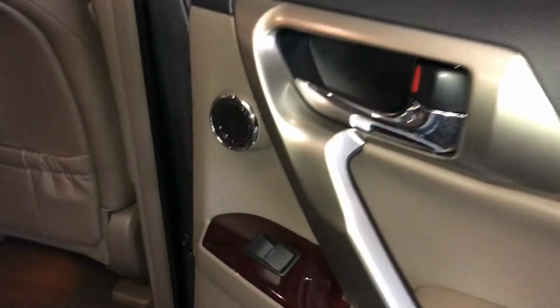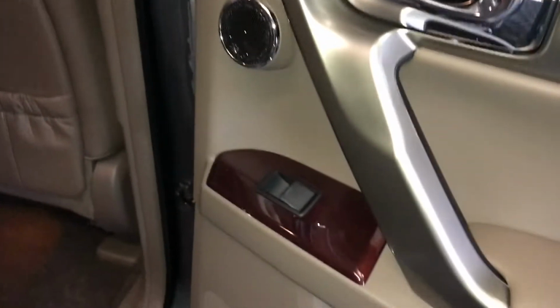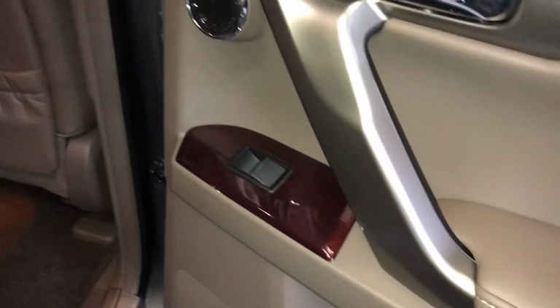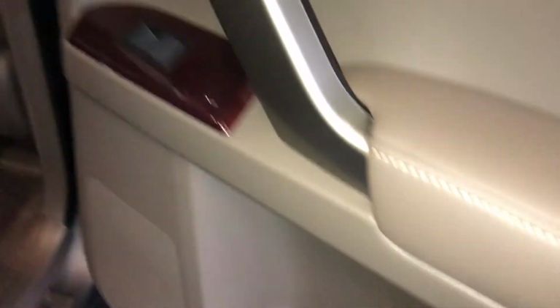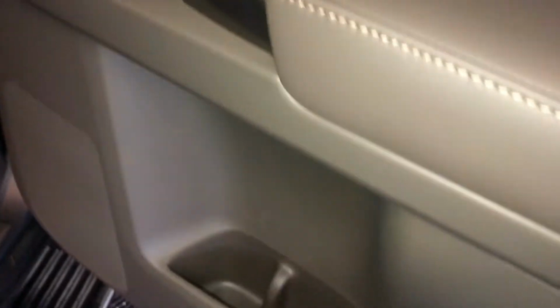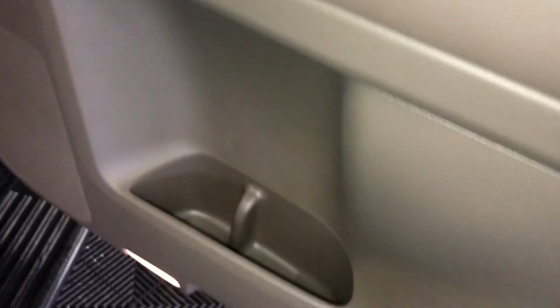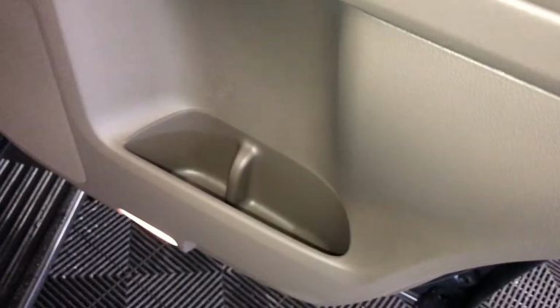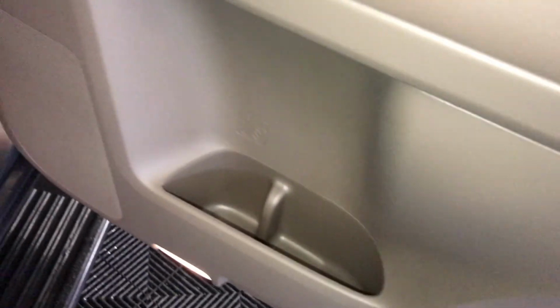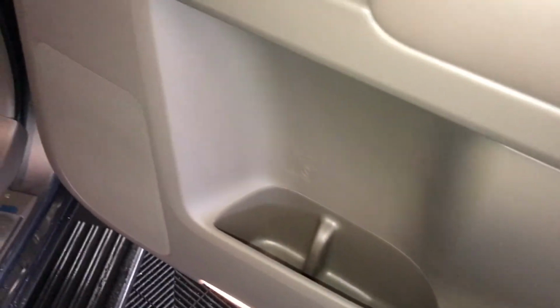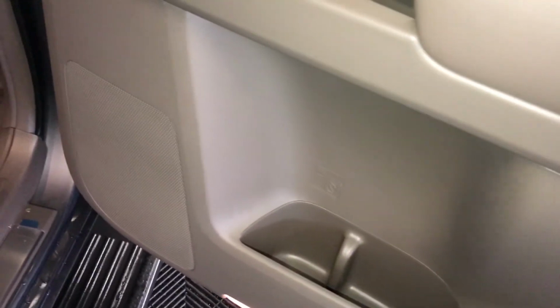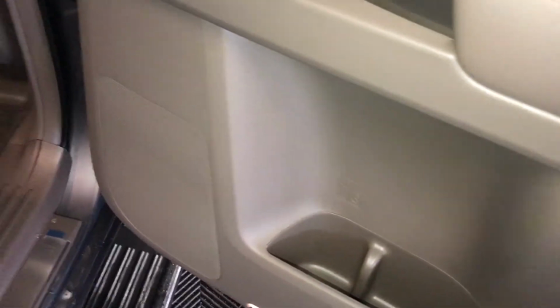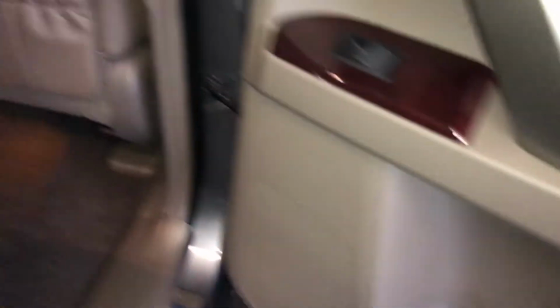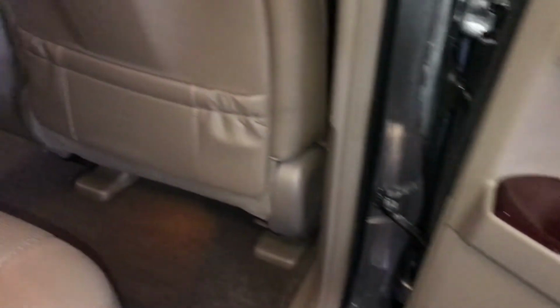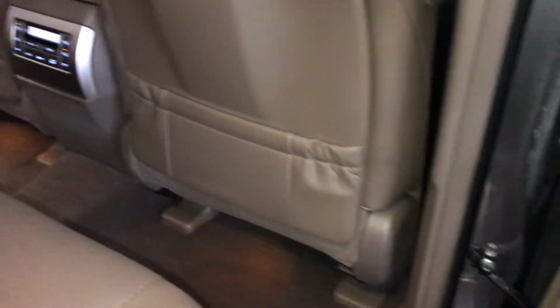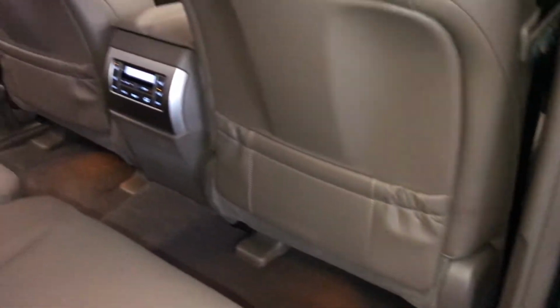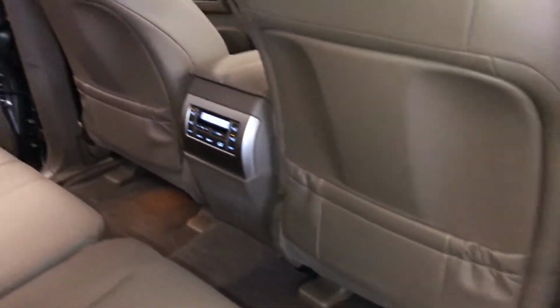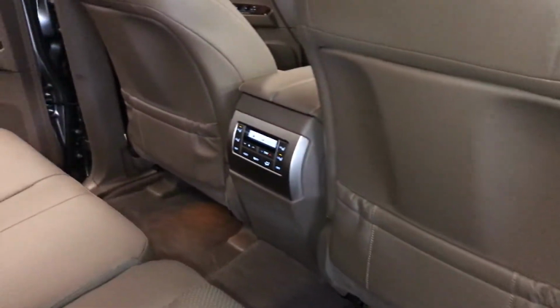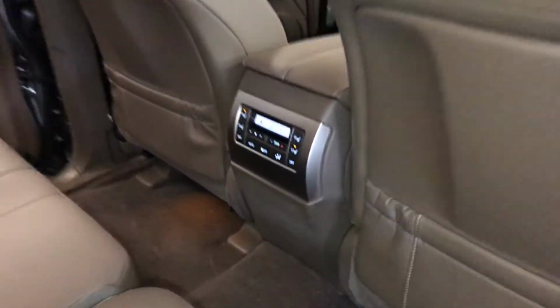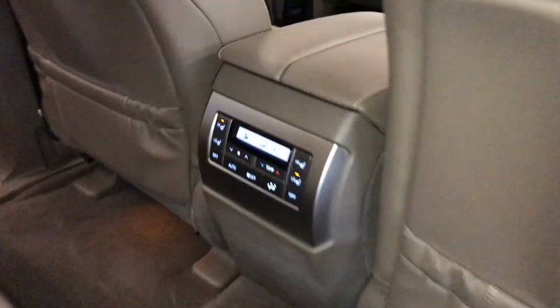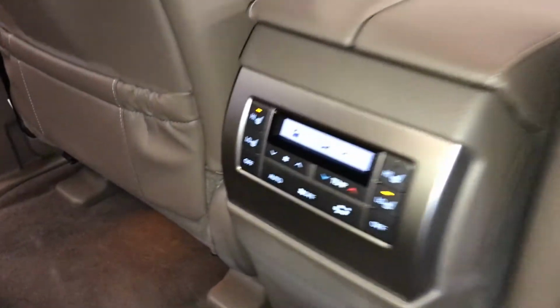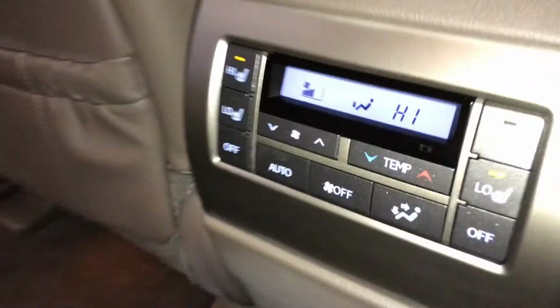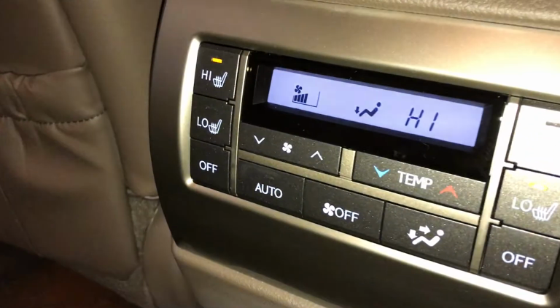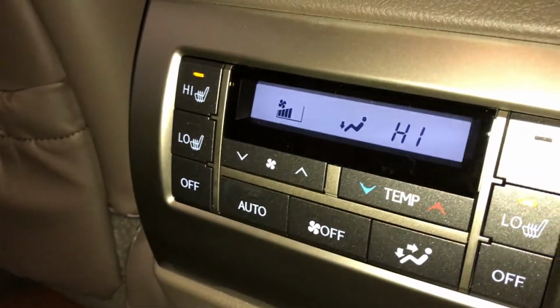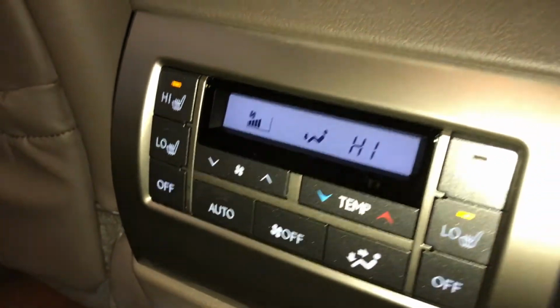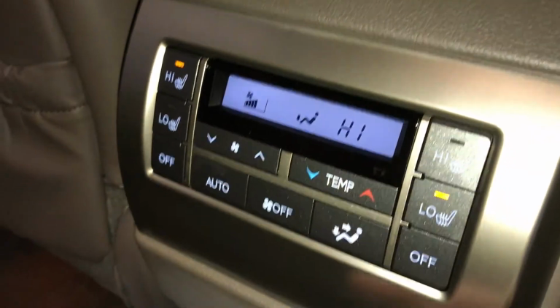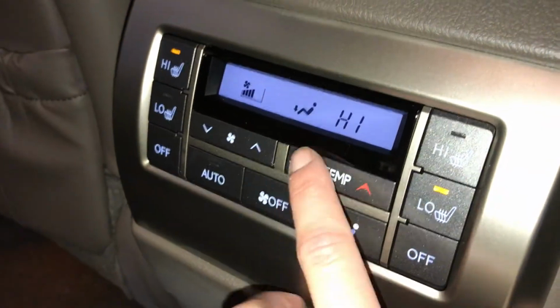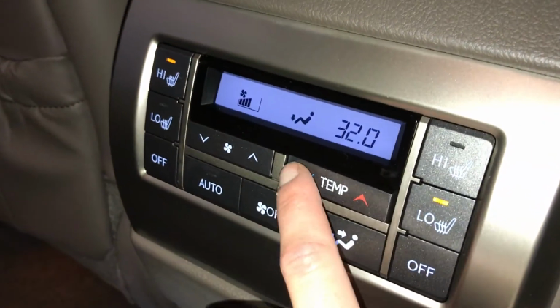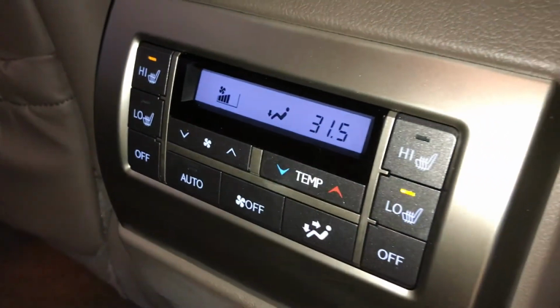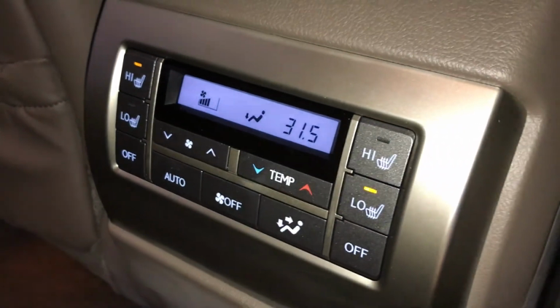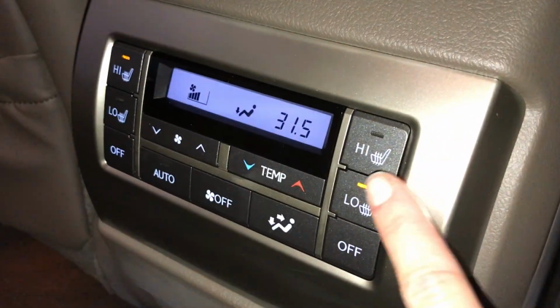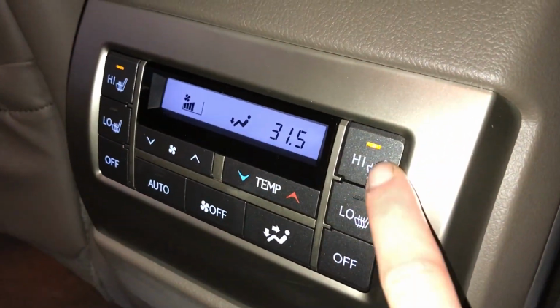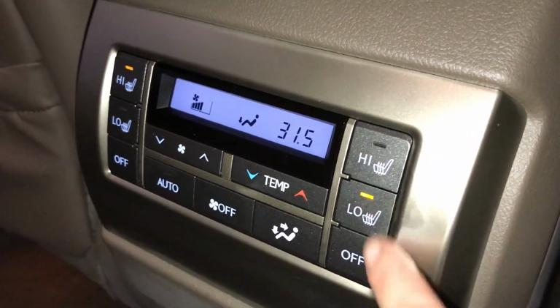Powered window controls, beverage holder and storage inside the doors, speakers, back seat pockets, climate control, and middle and outer seats are heated with low and high settings.